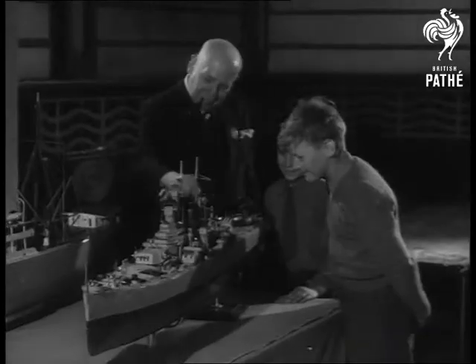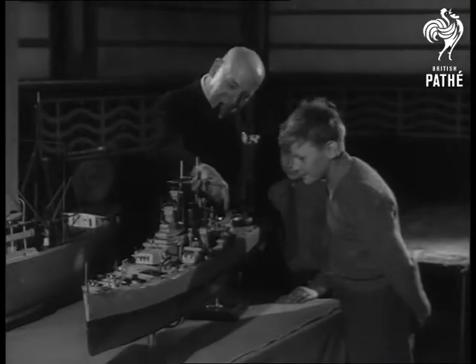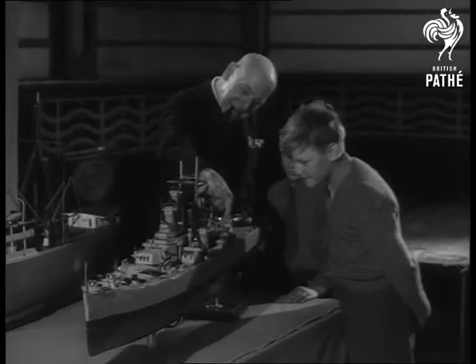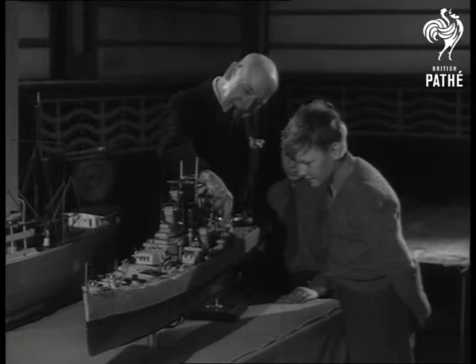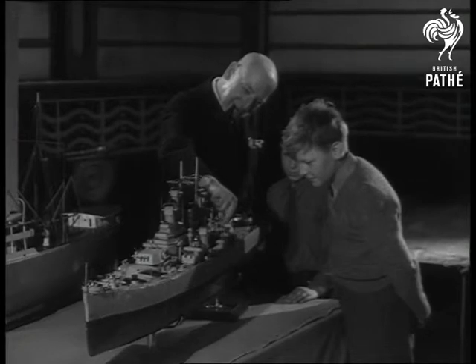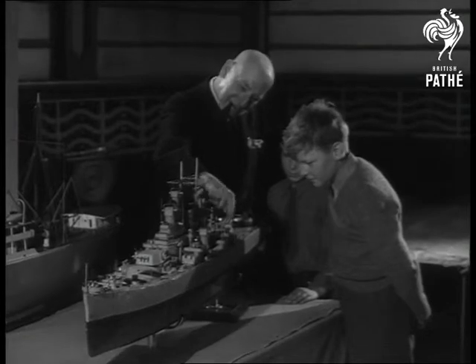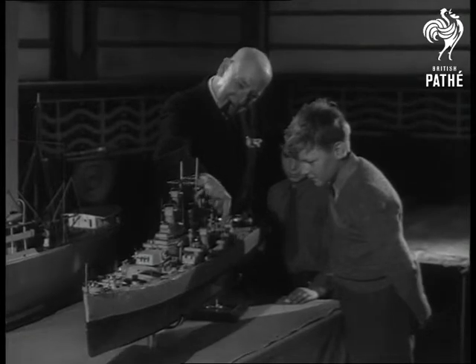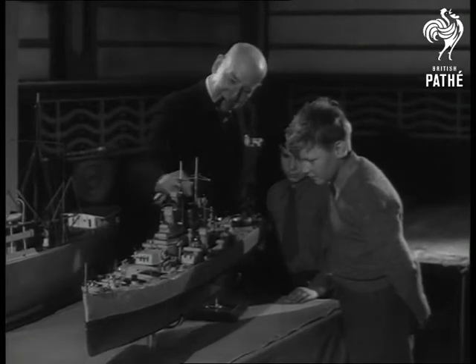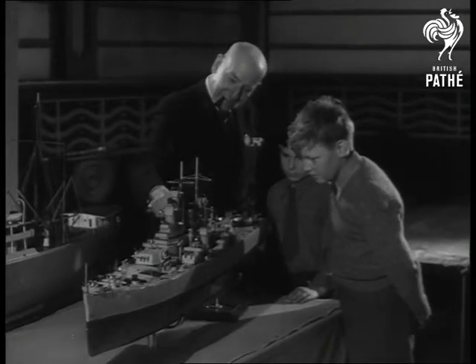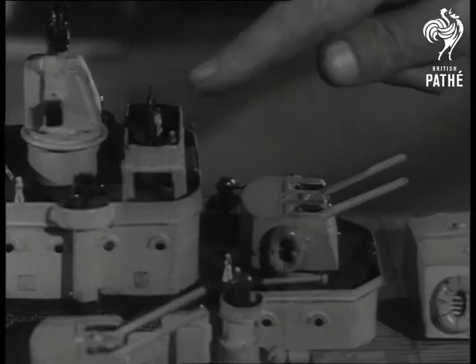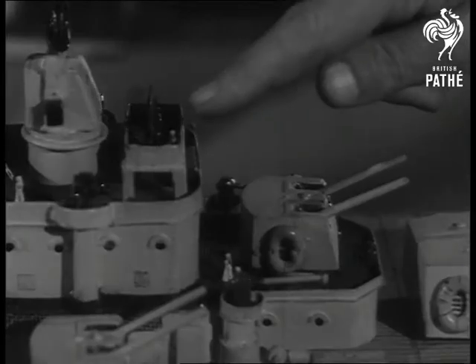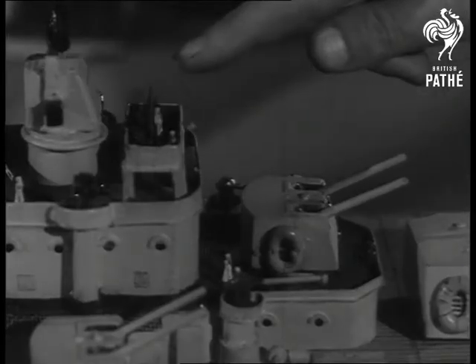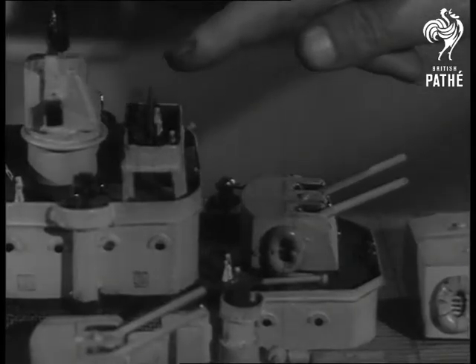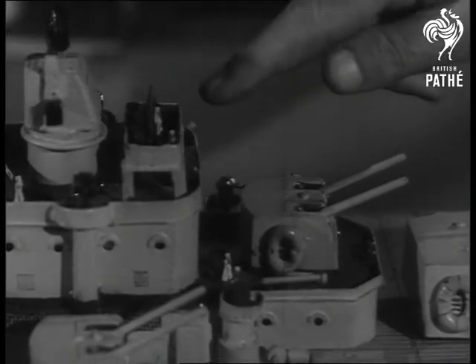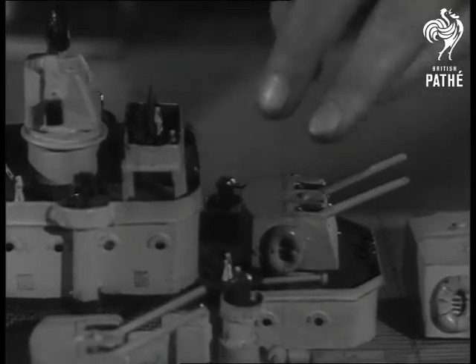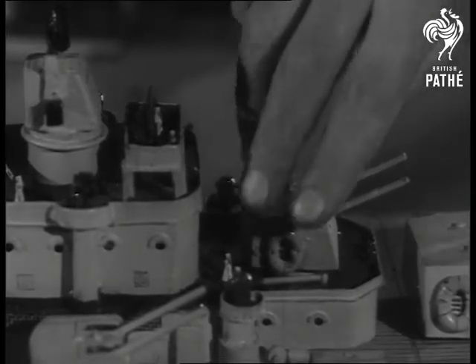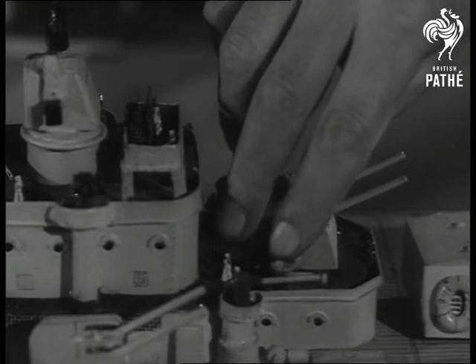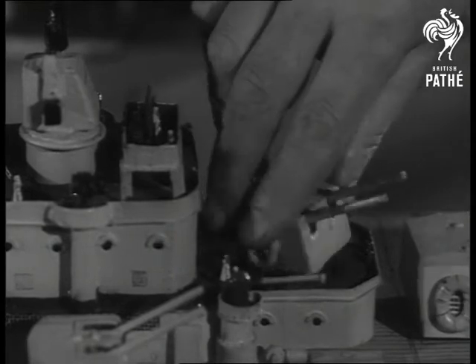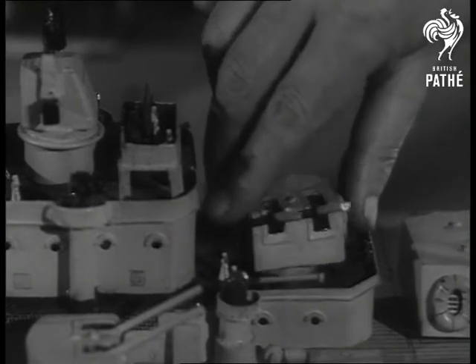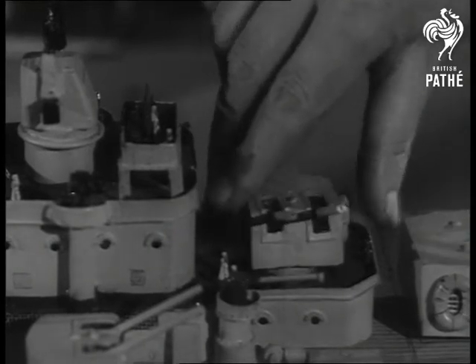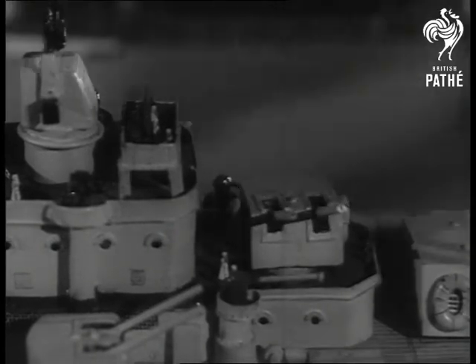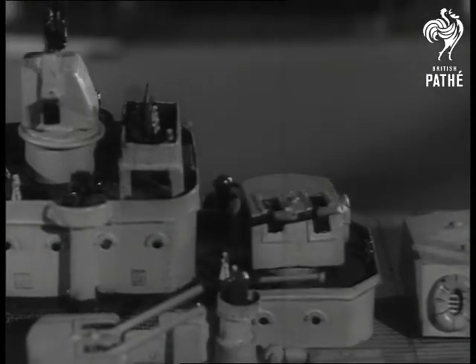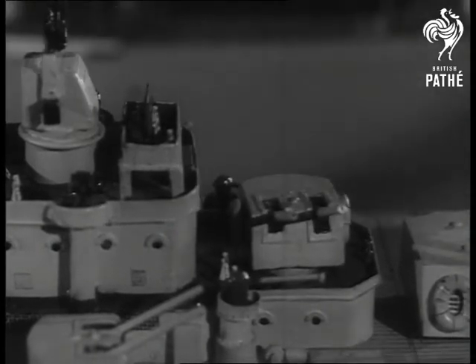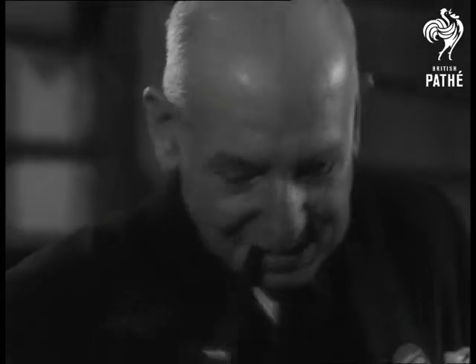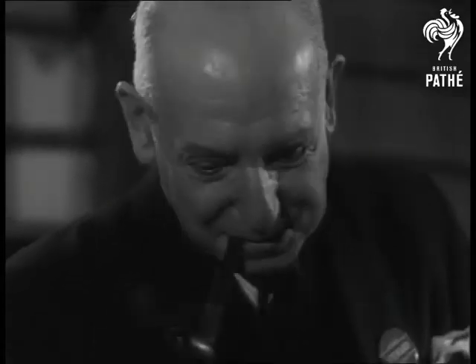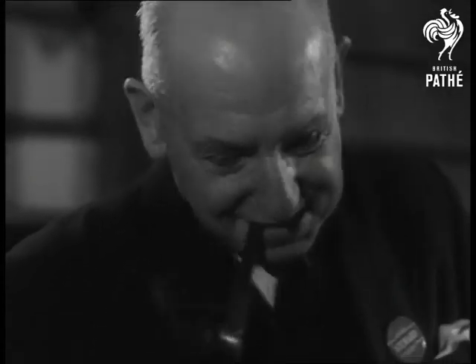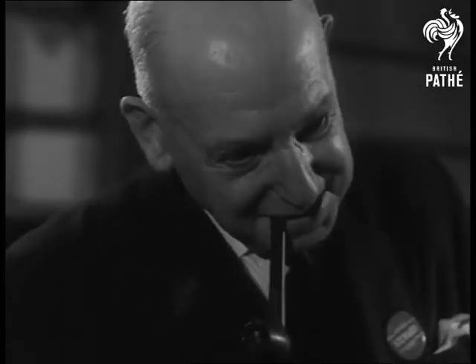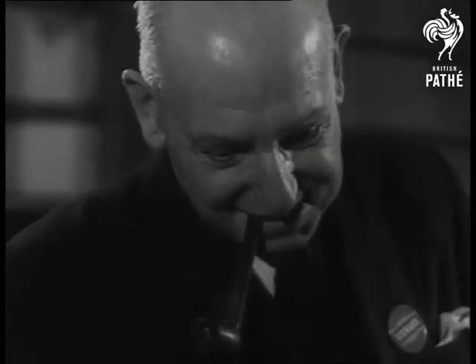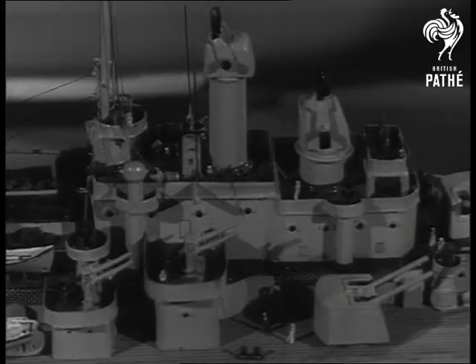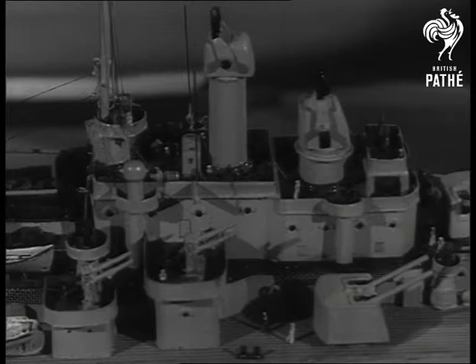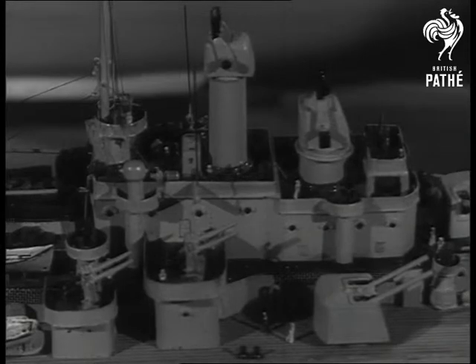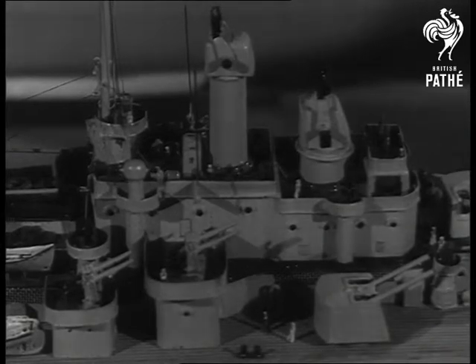Famous enthusiast G.H. Davis explains the radio control and working armament on his model of the American cruiser Newport News. Like all the exhibits made by men from every walk of life, the ship is a triumph of painstaking craftsmanship.